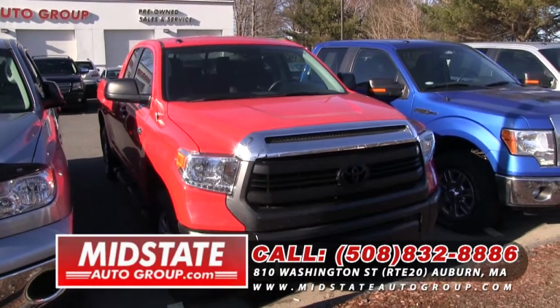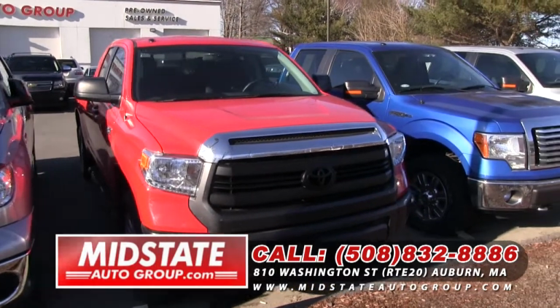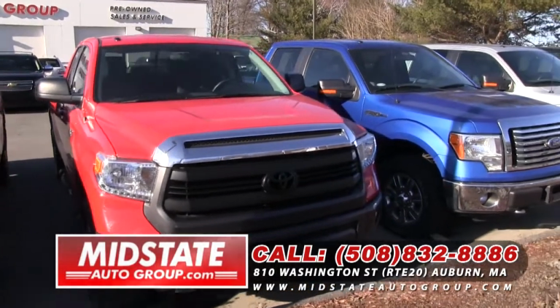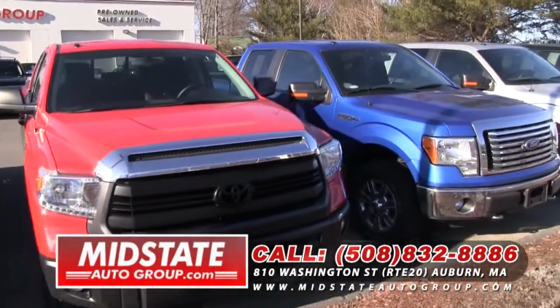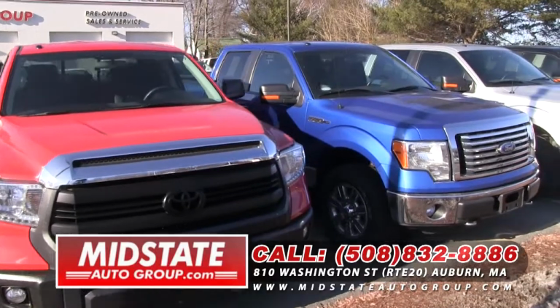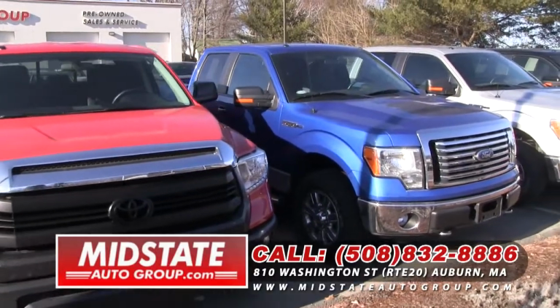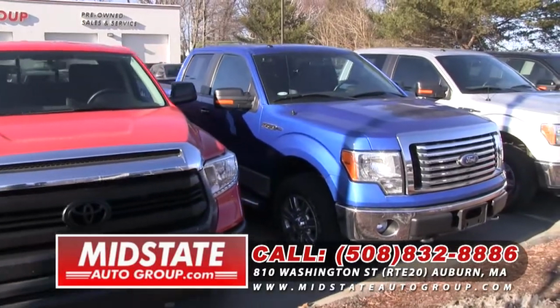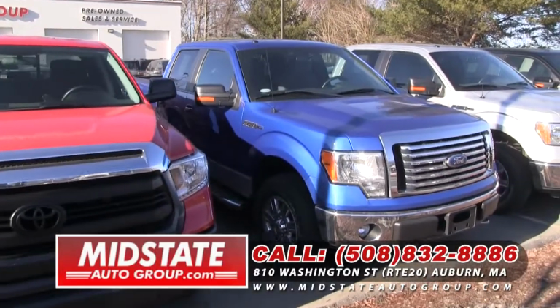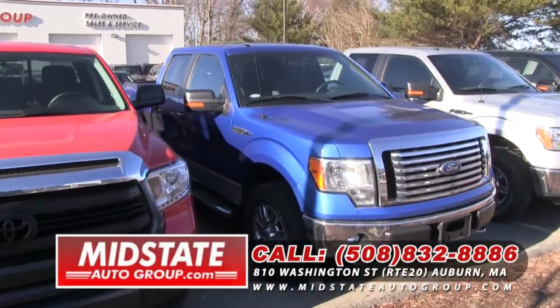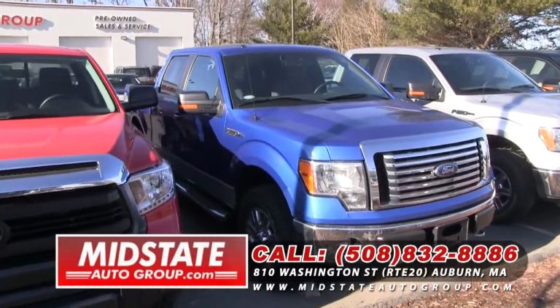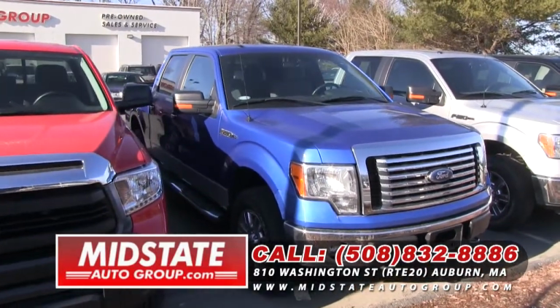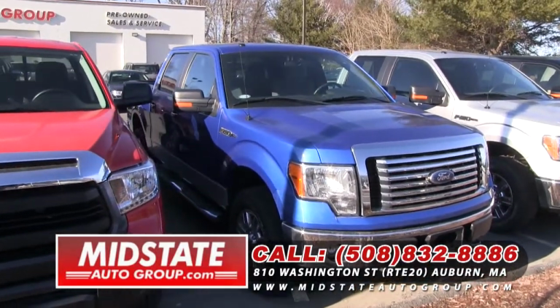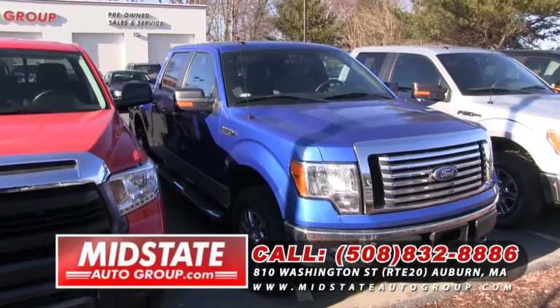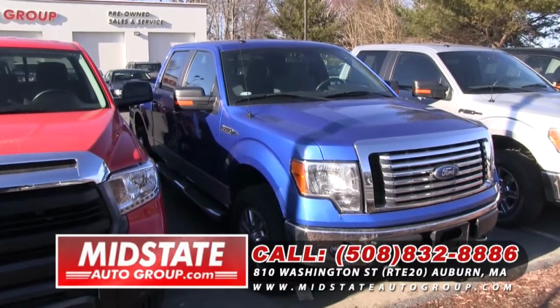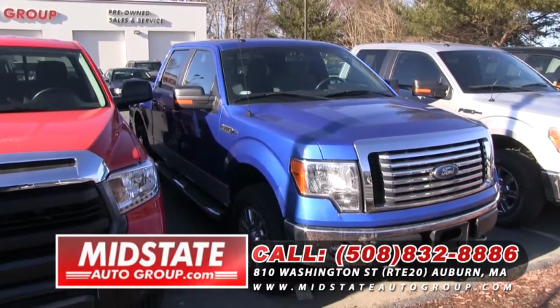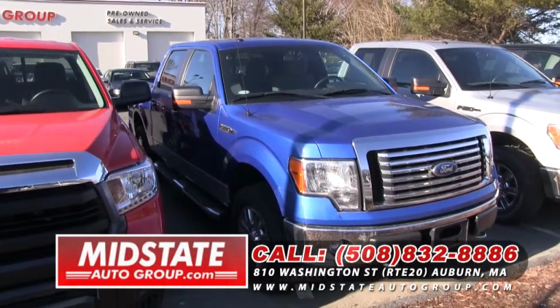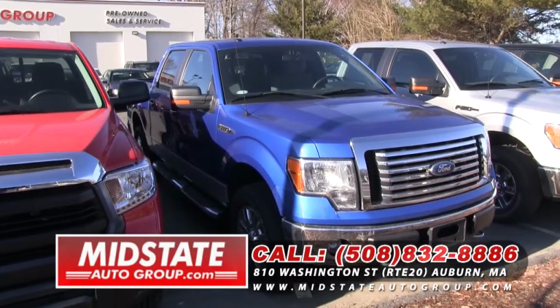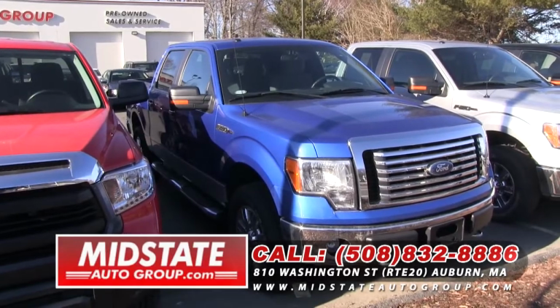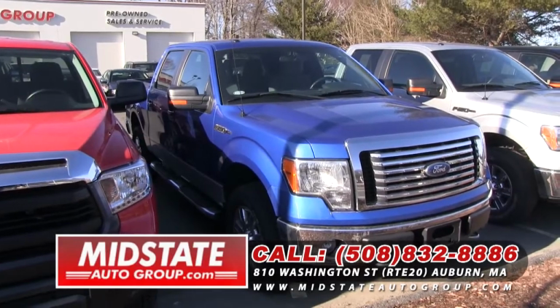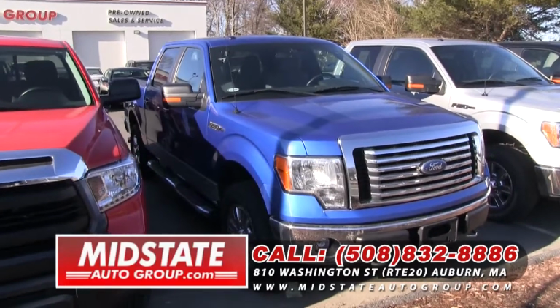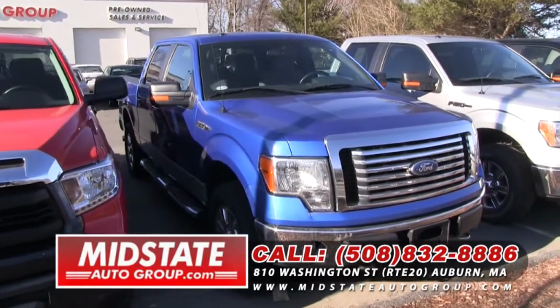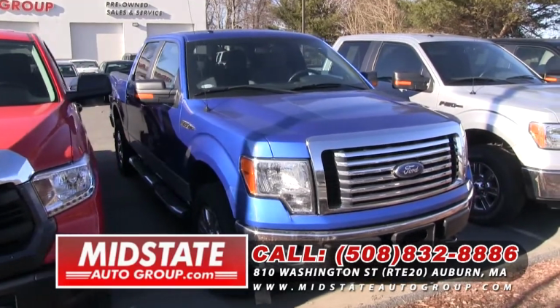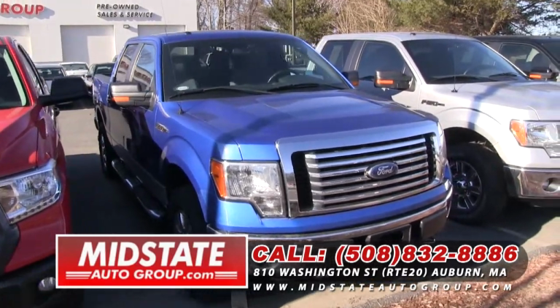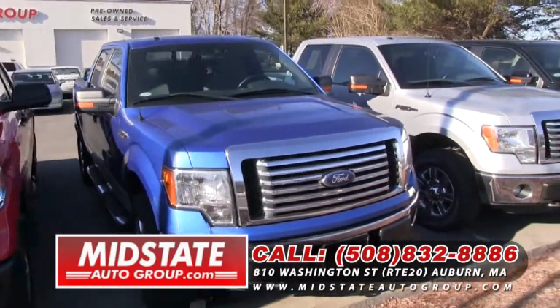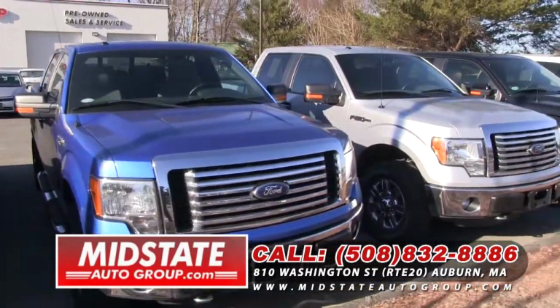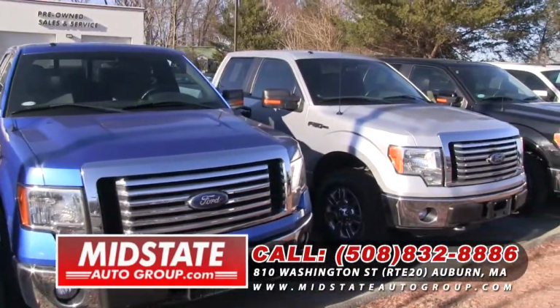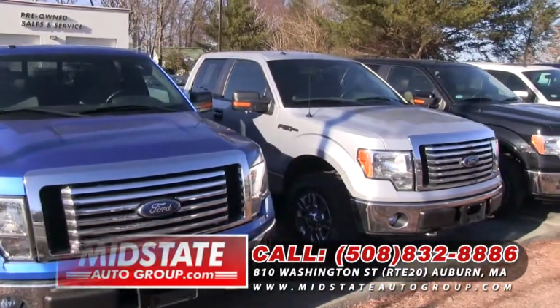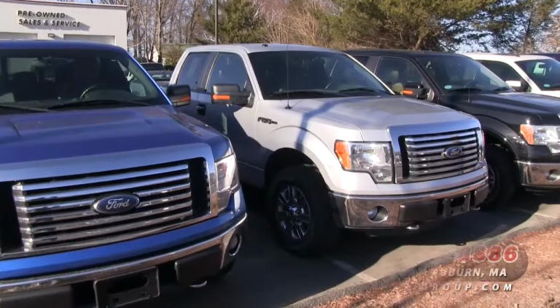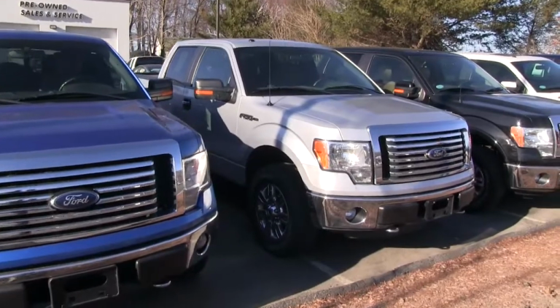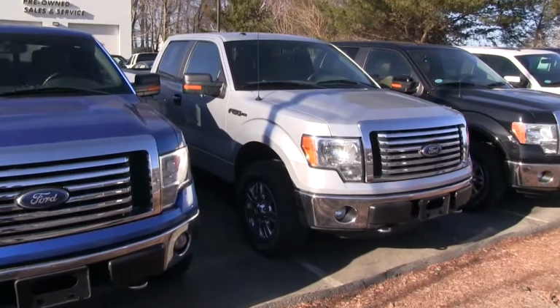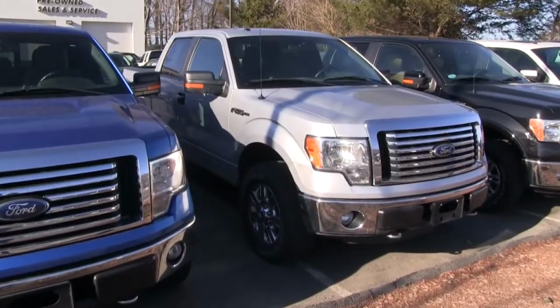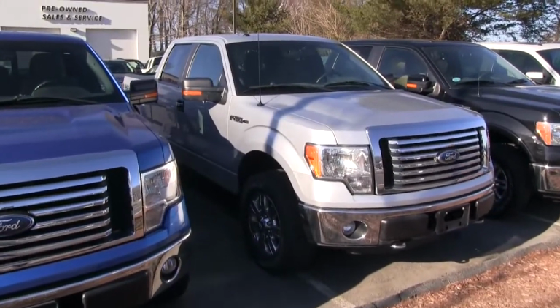After that, I have this beautiful blue 2011 fresh off-lease Ford F-150. It's got the 5-liter V8. It's a great truck — crew cab. Followed by a 2012 Ford F-150 XLT, which also has the V8 in it.